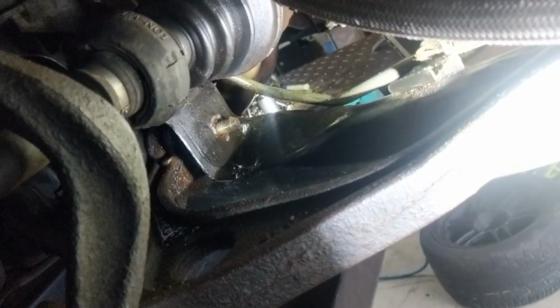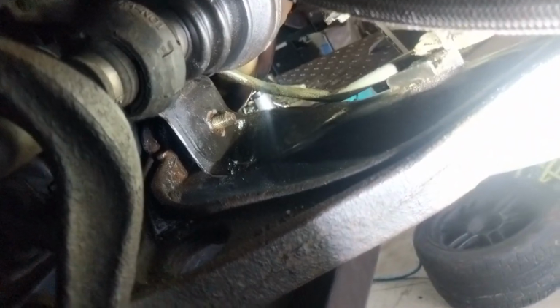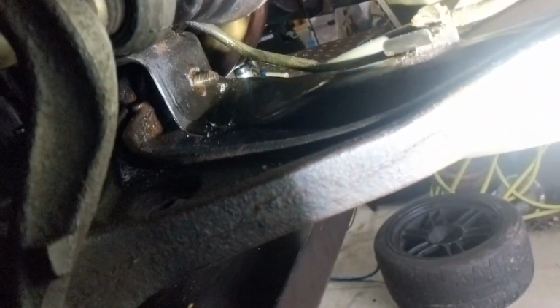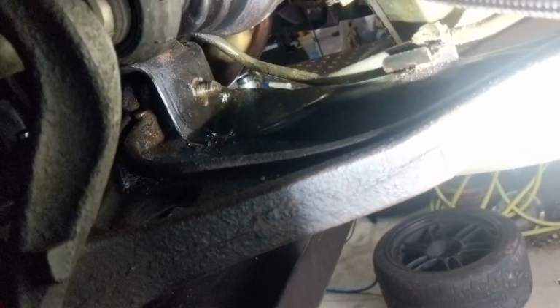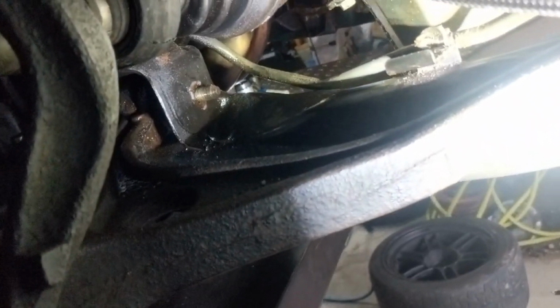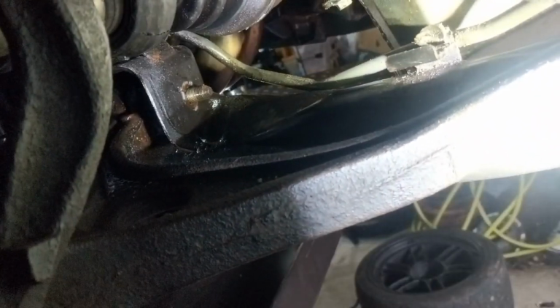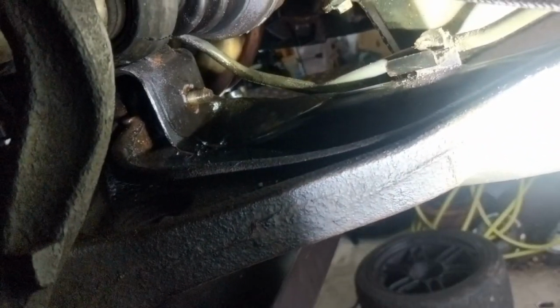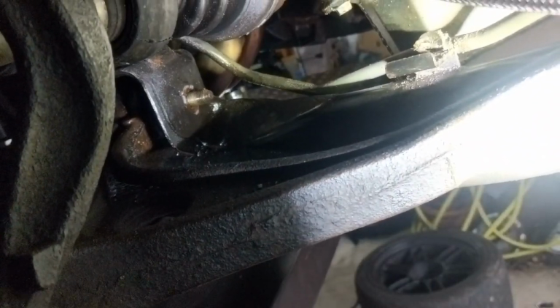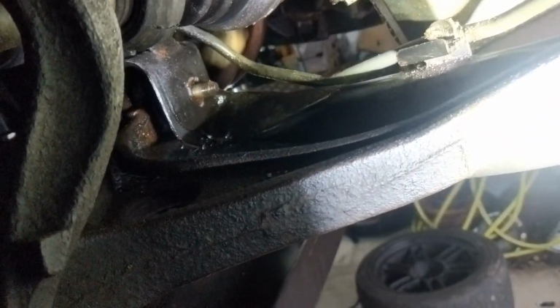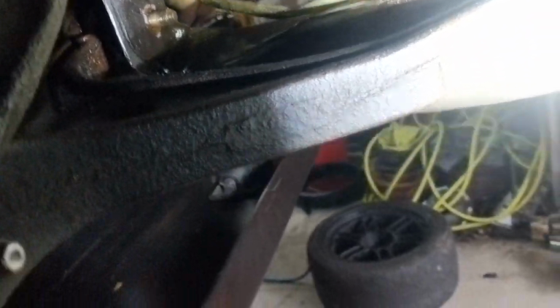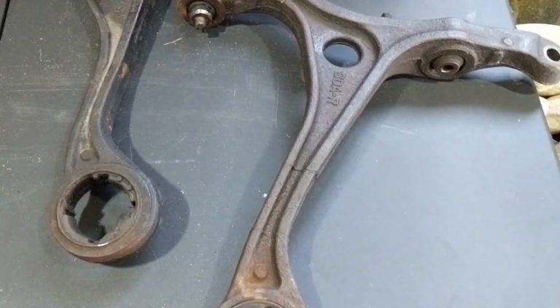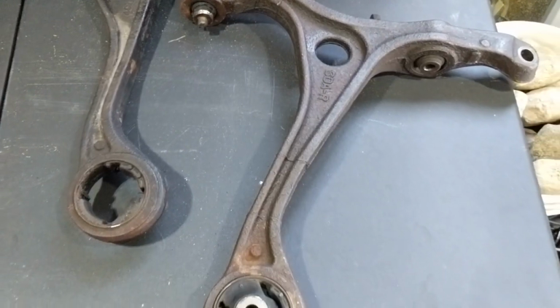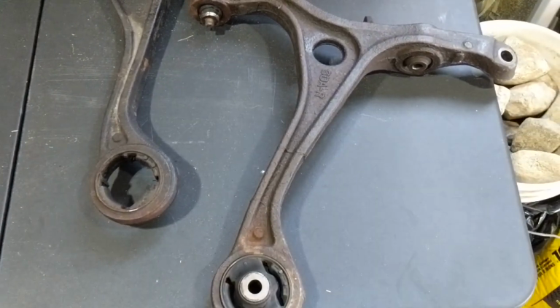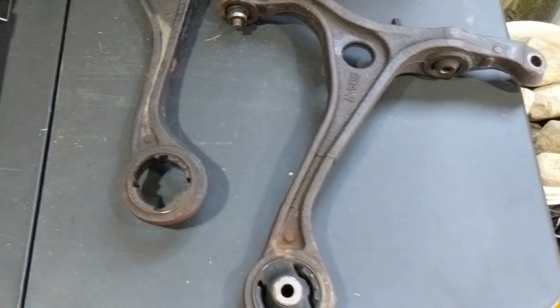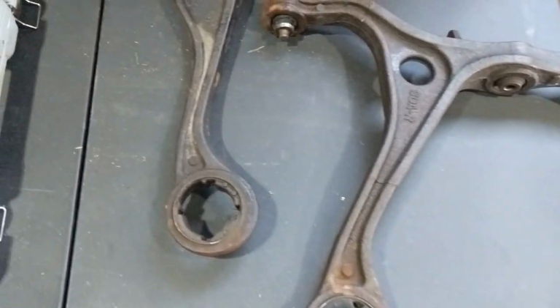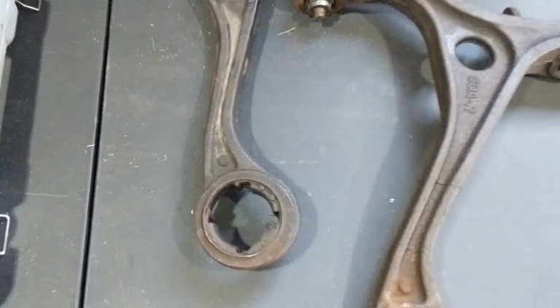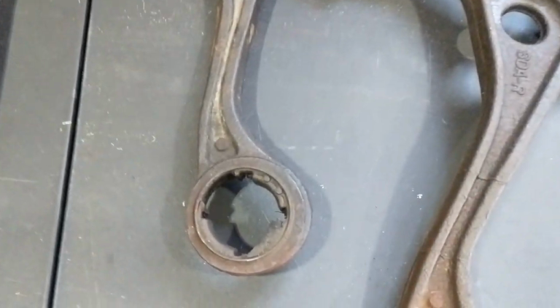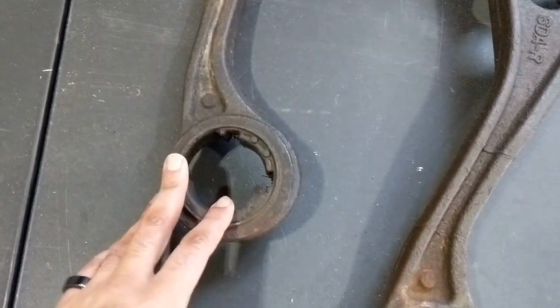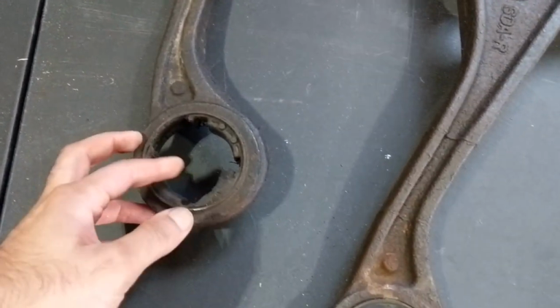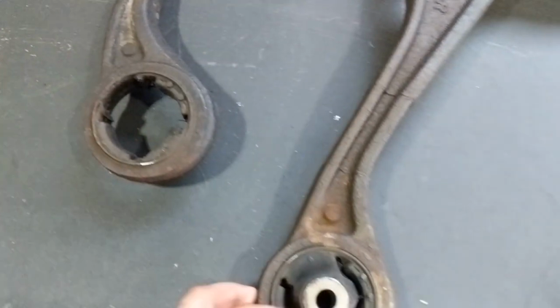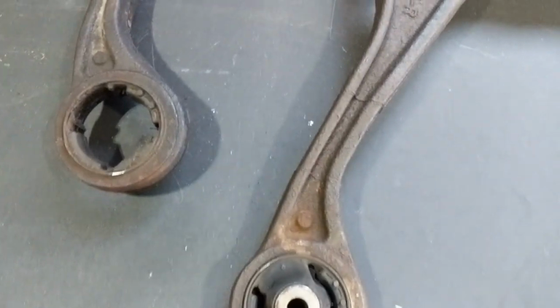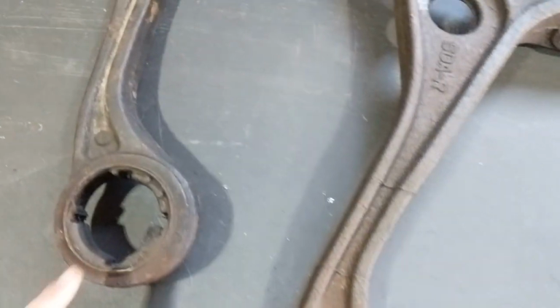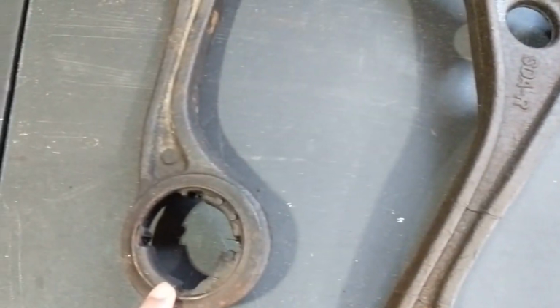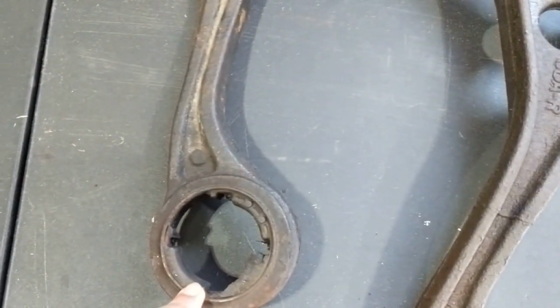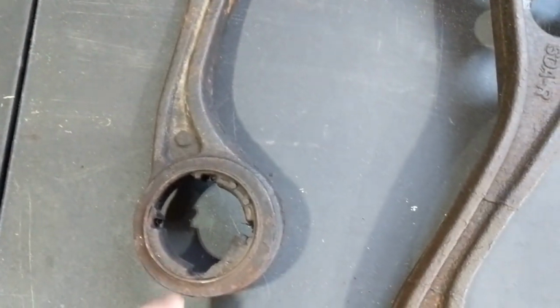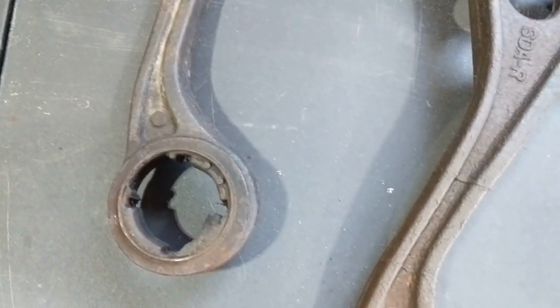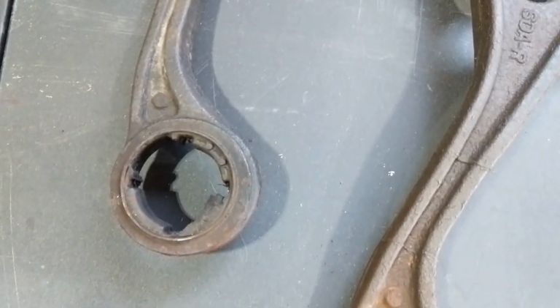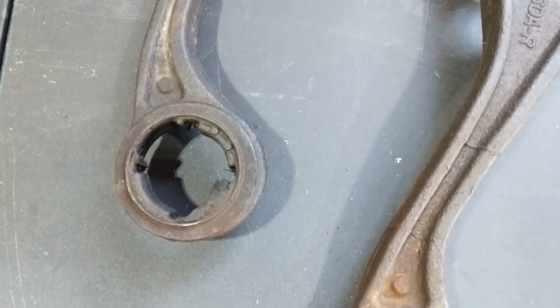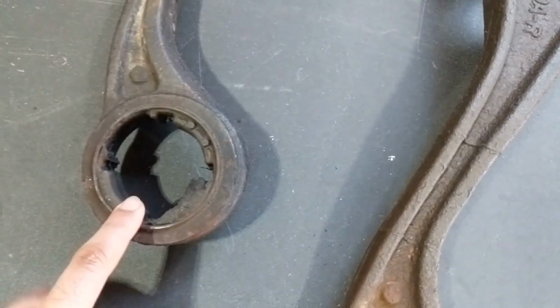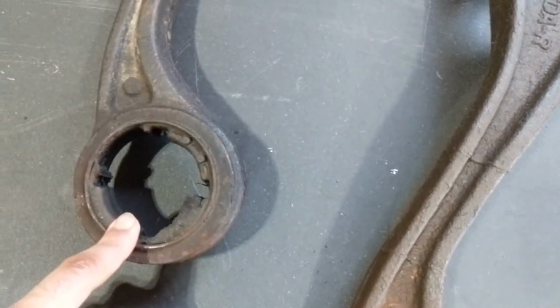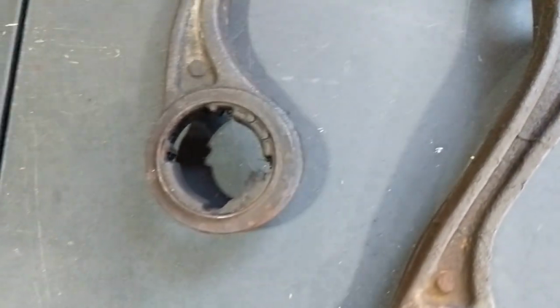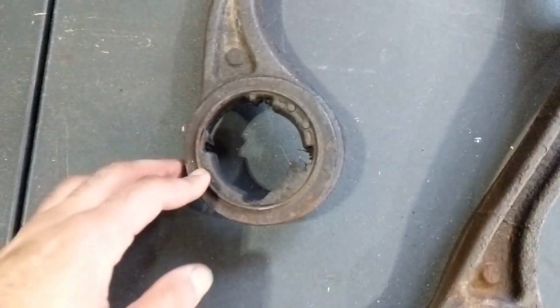I'm just gonna cut that off with an angle grinder and this arm will be out. So you see I've got both arms out — of course because one side ripped I'm not even able to tell if it was good or bad, but it doesn't matter now; they're both getting replaced.